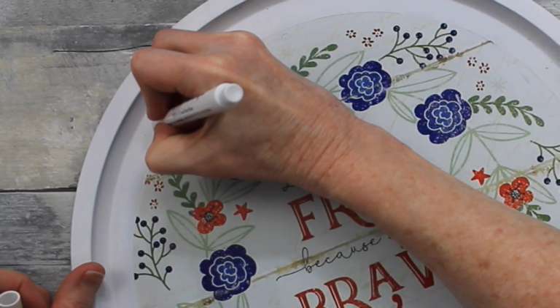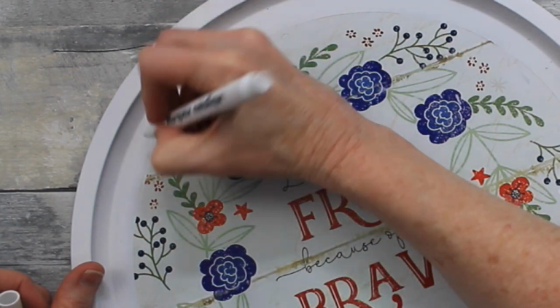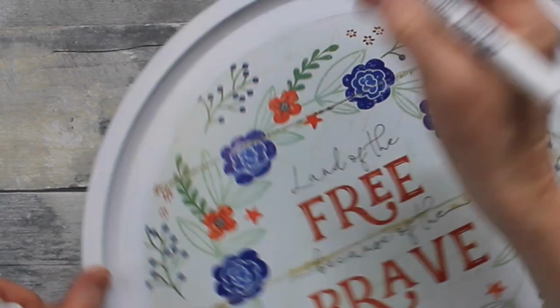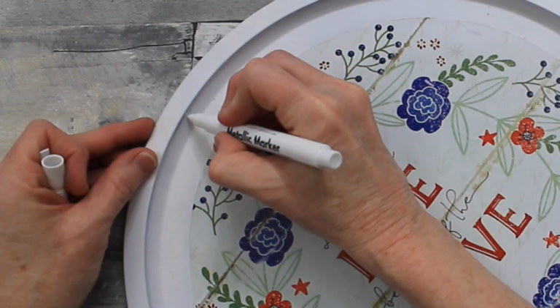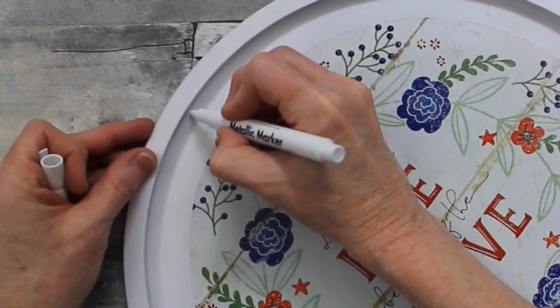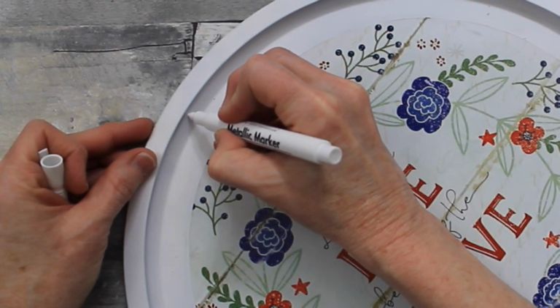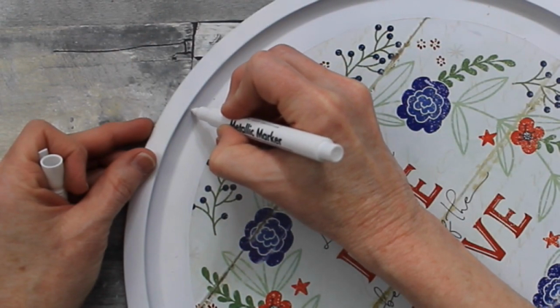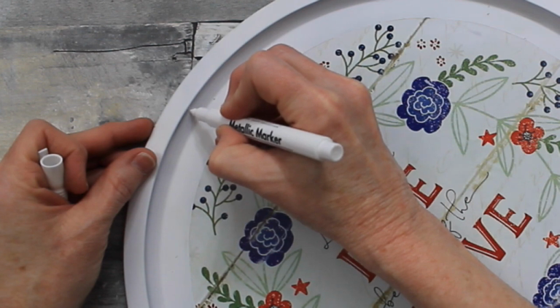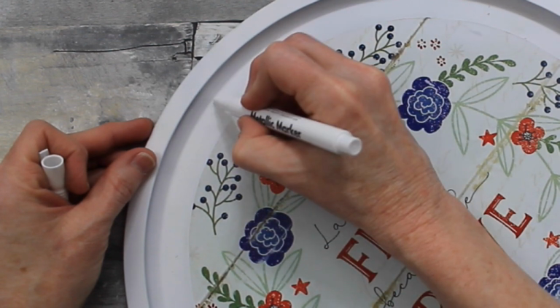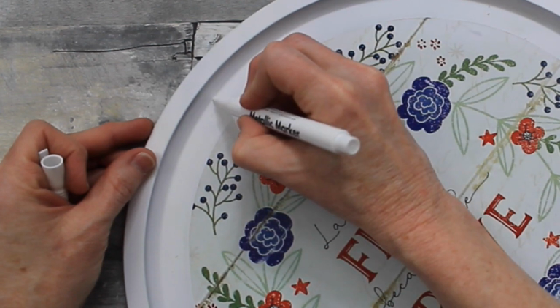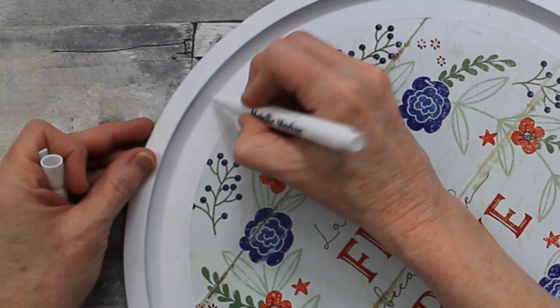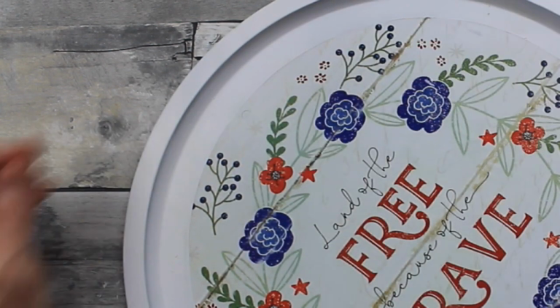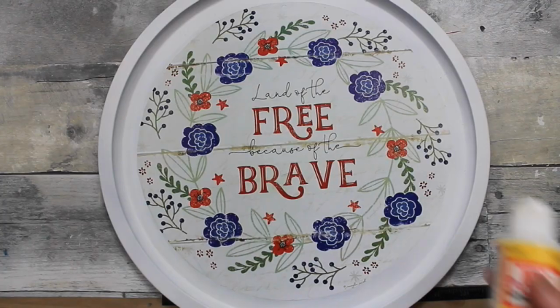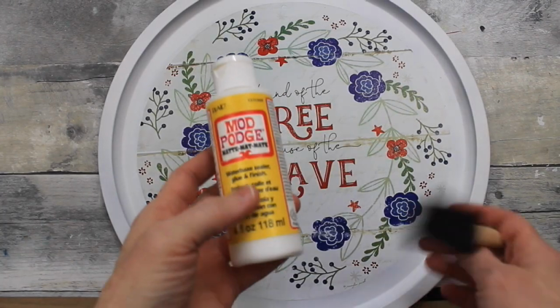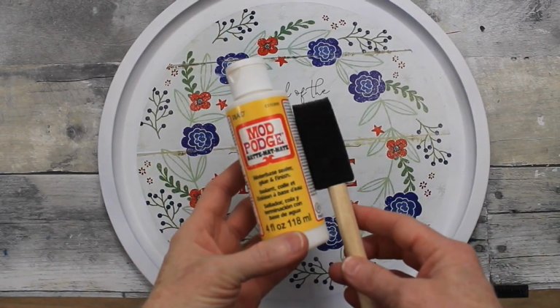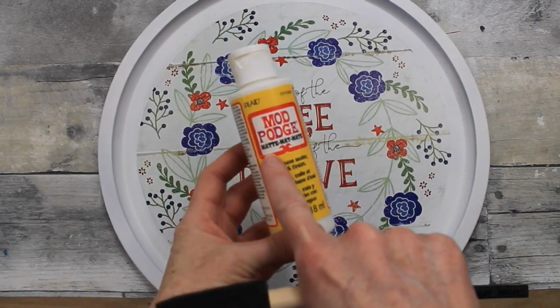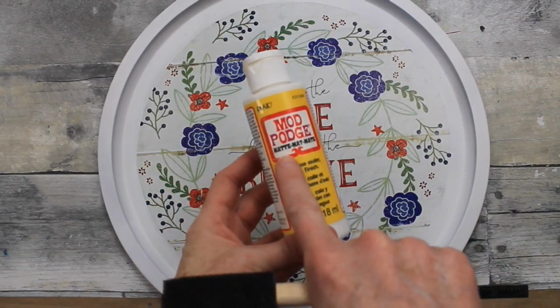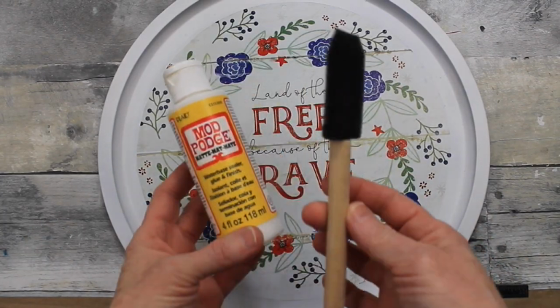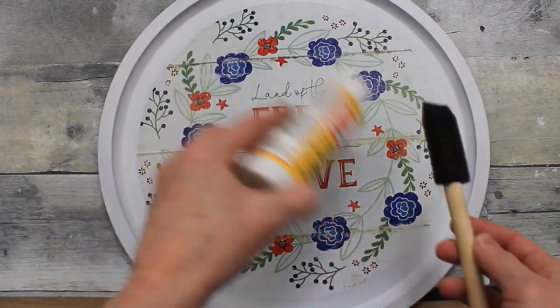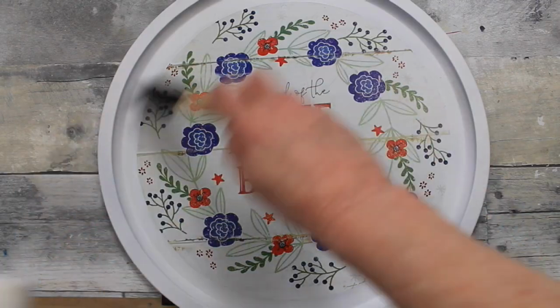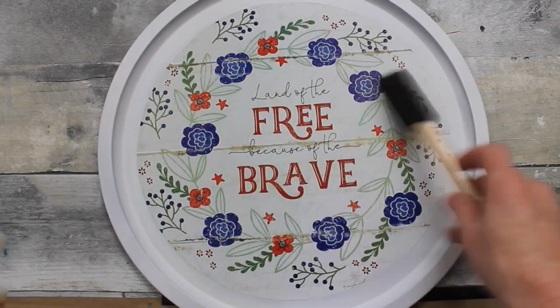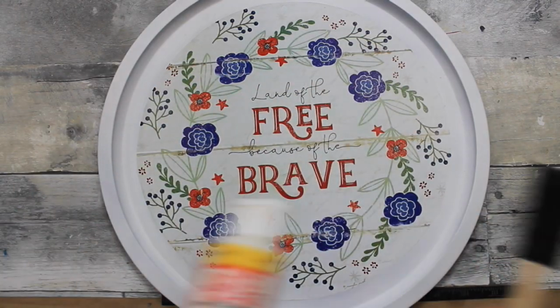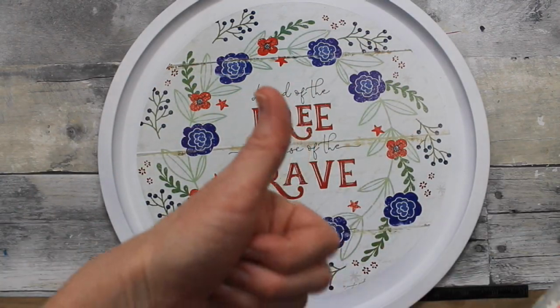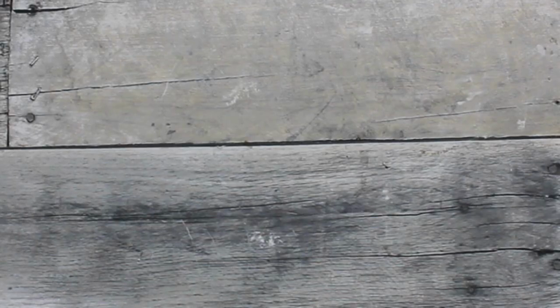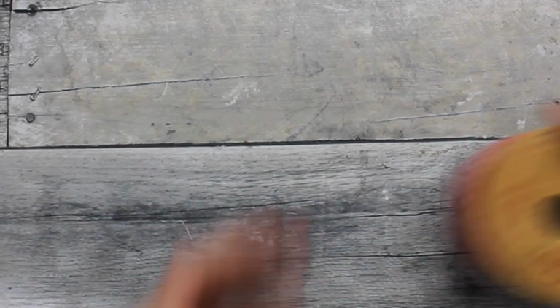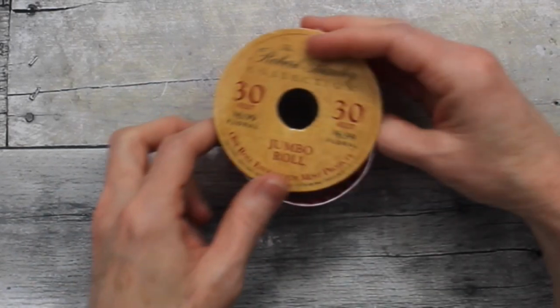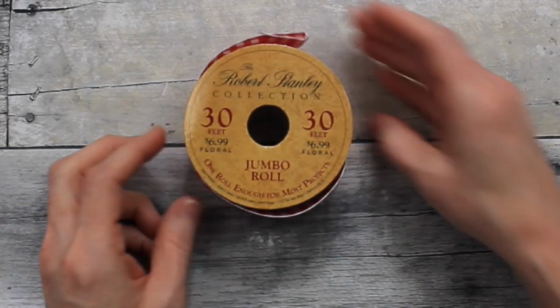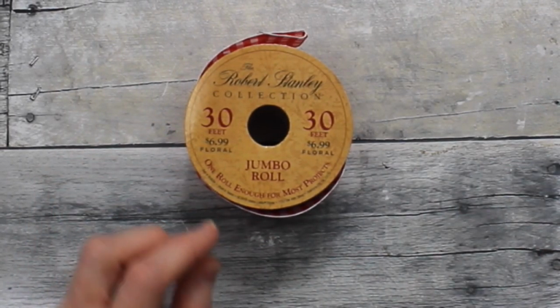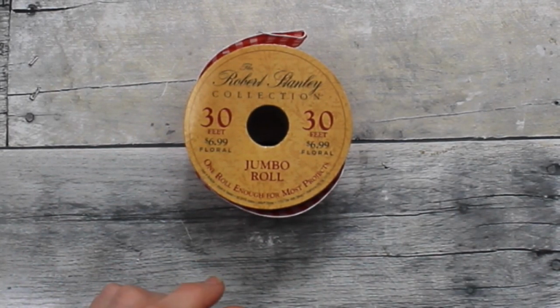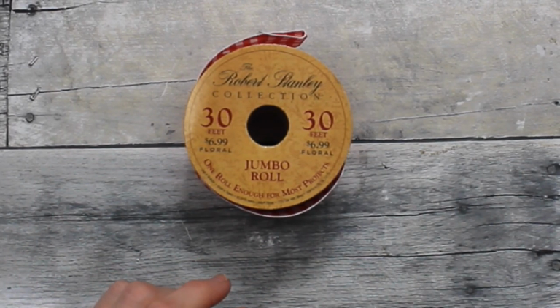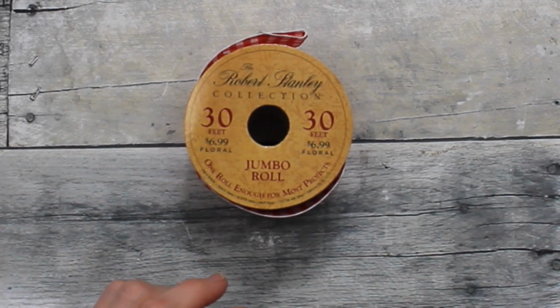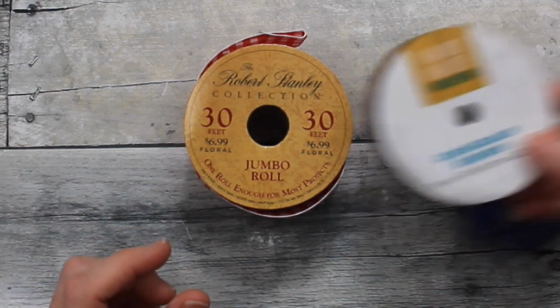If there's any little bumps and chips in your paint or places you missed, just go back over with a chalk pen or a white marker. Then a little bit of matte Mod Podge over the top — it's going to keep it weatherproof and keep that paper in place too.